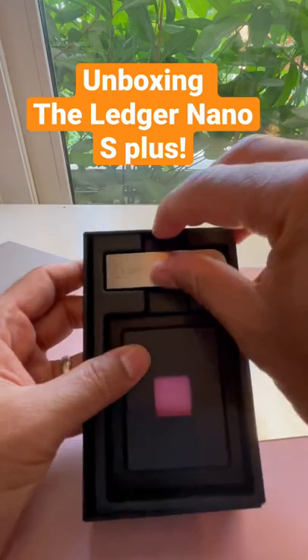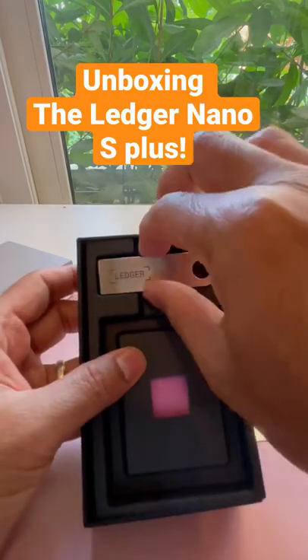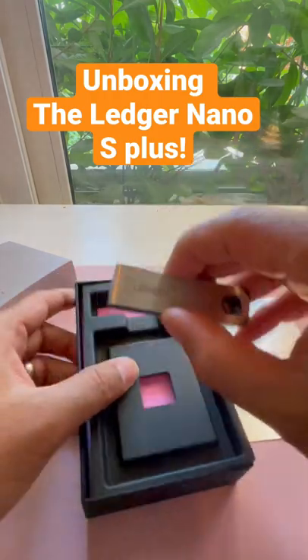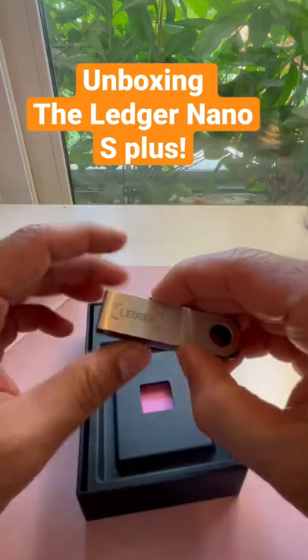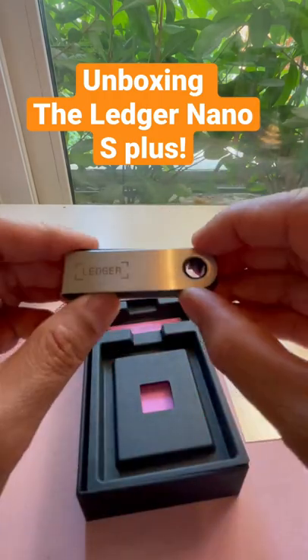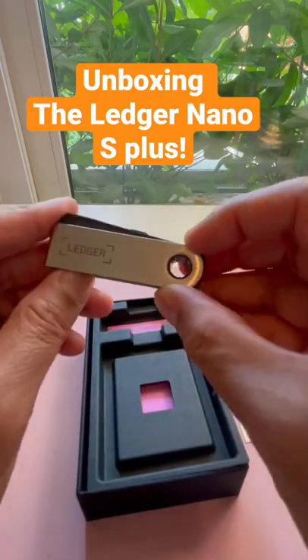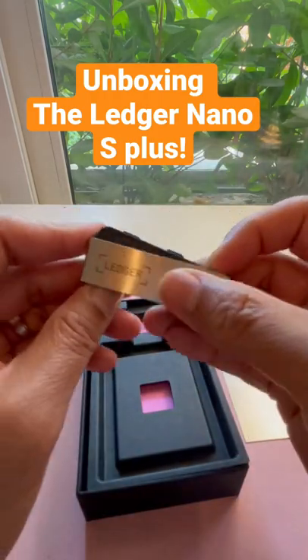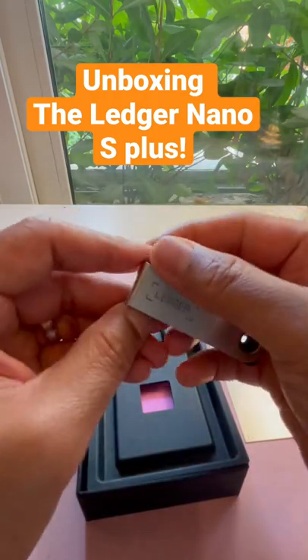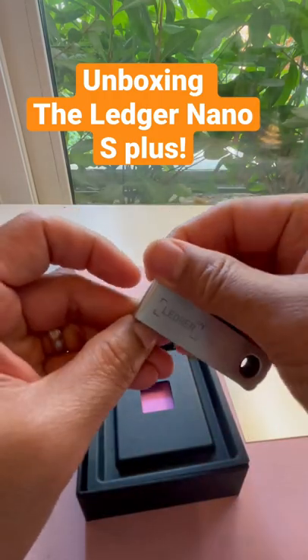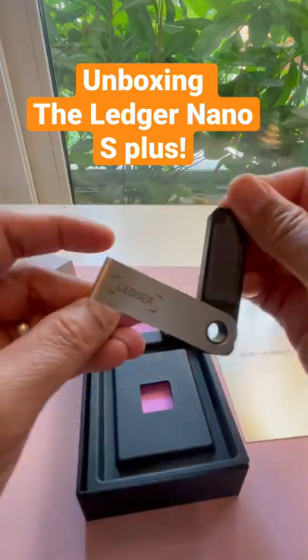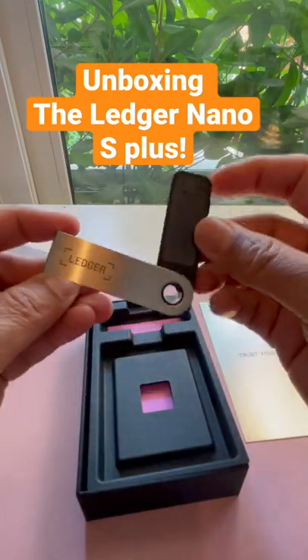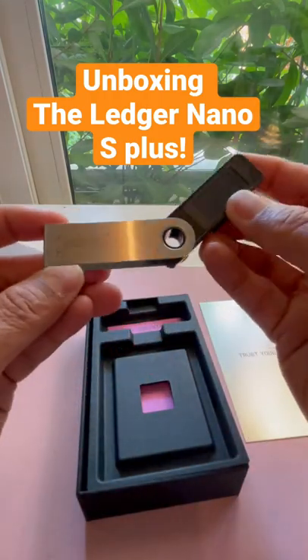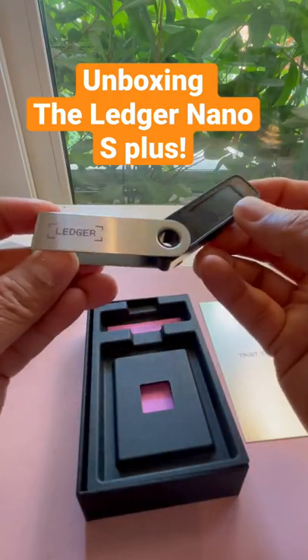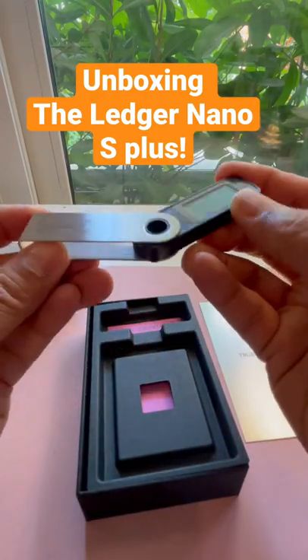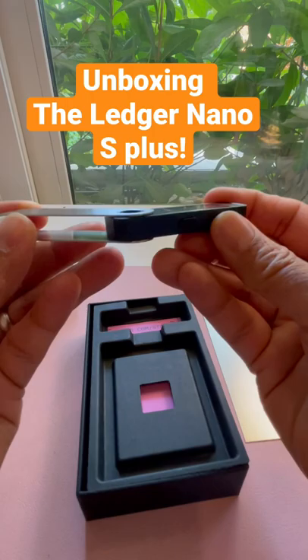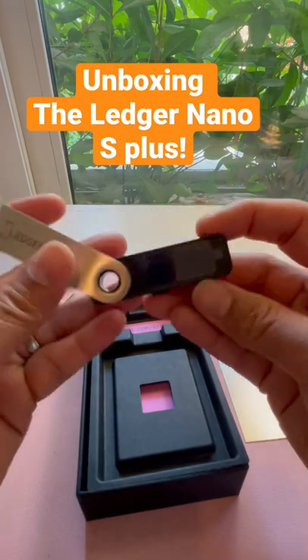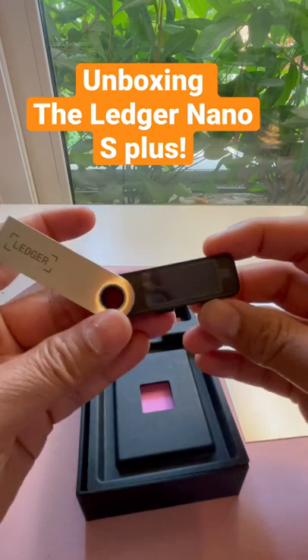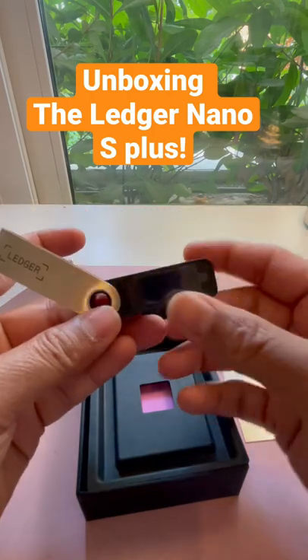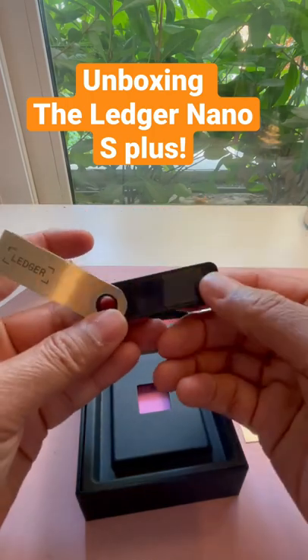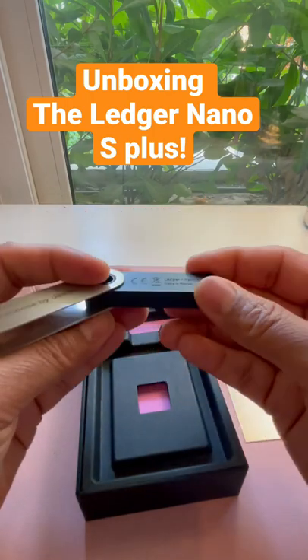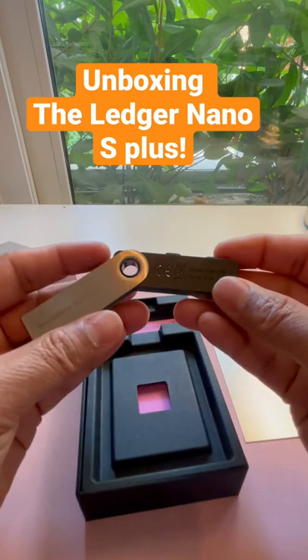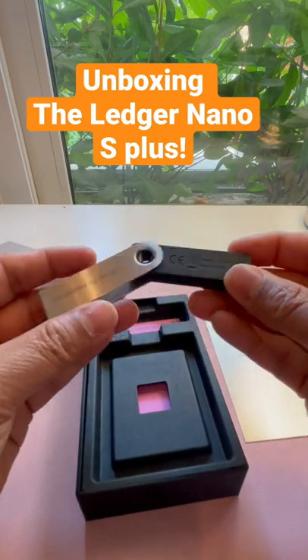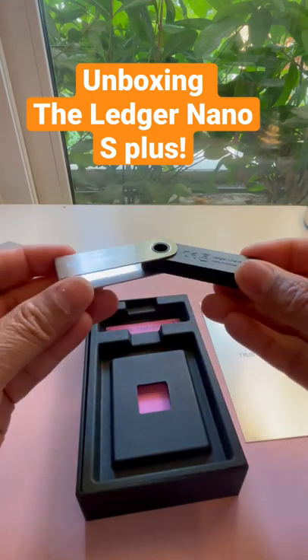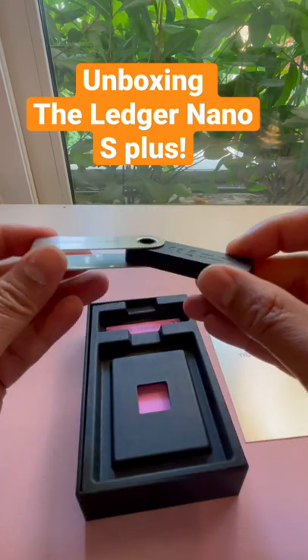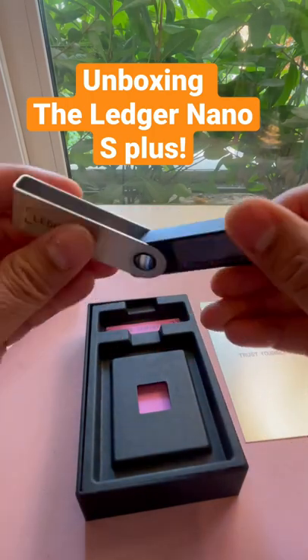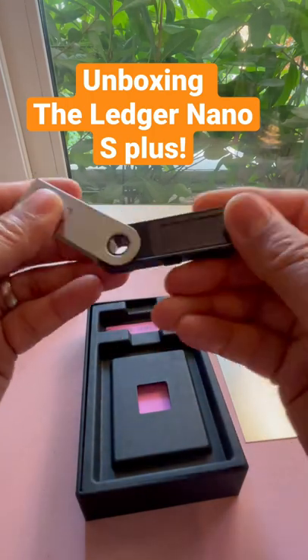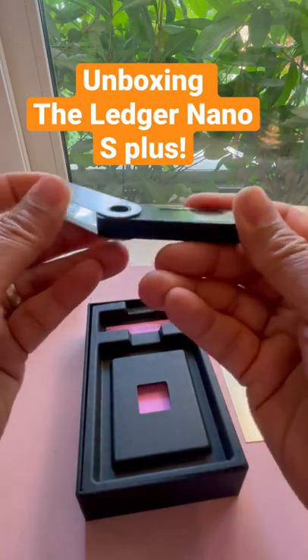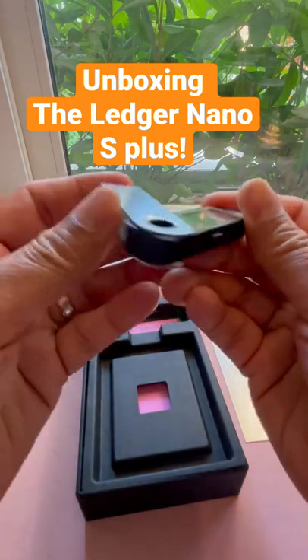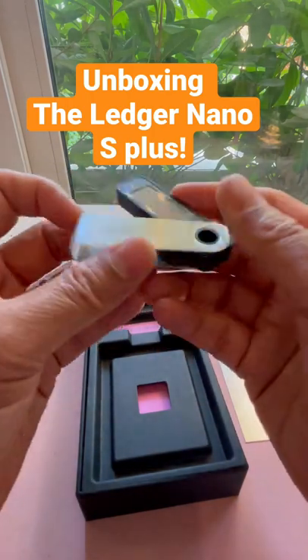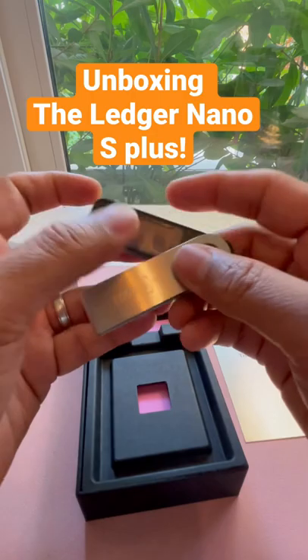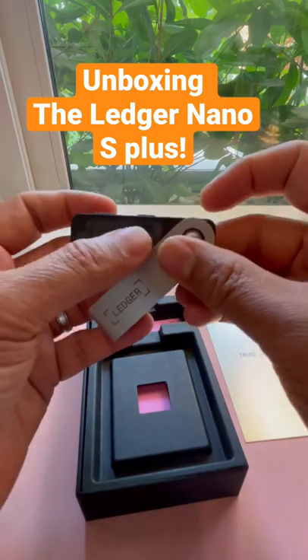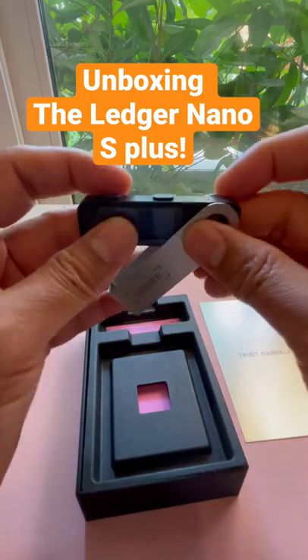And this is really the Nano. I'll show you another episode where I connect it and set it all up. It's beautiful steel with a kind of big display.